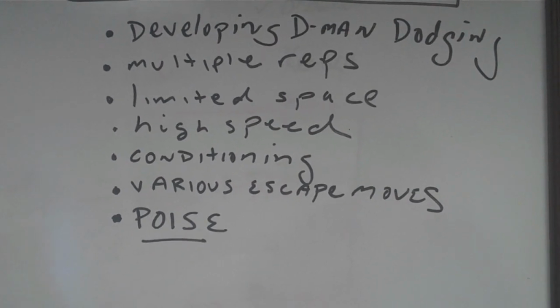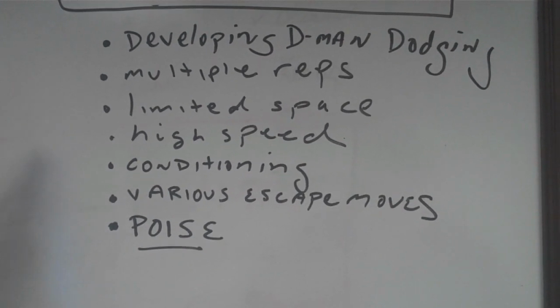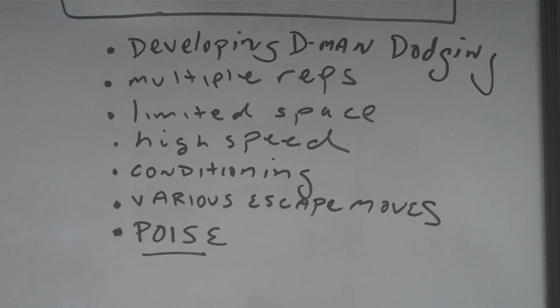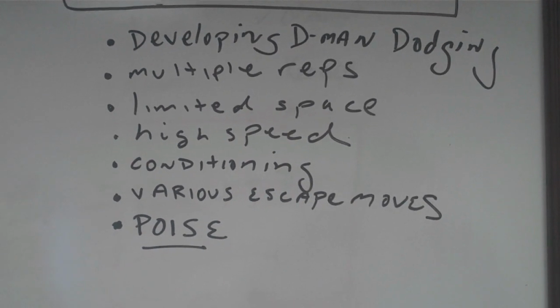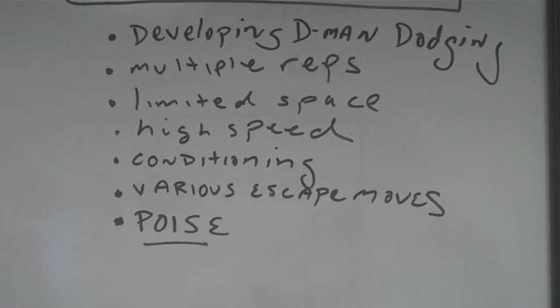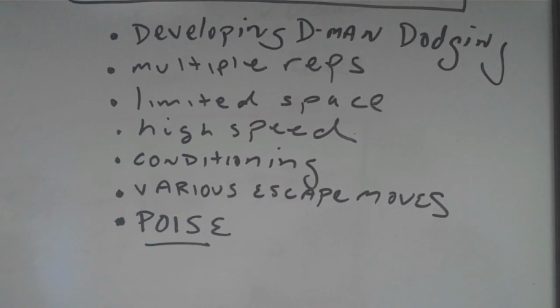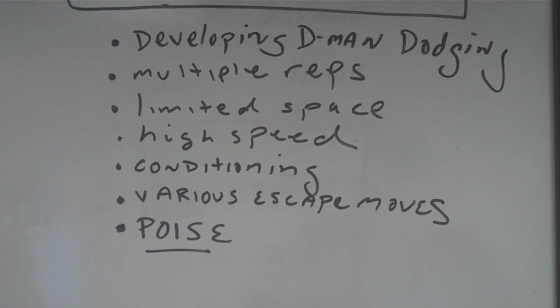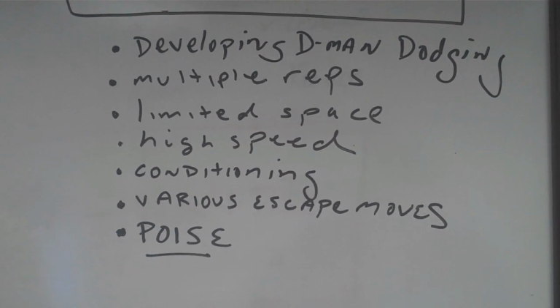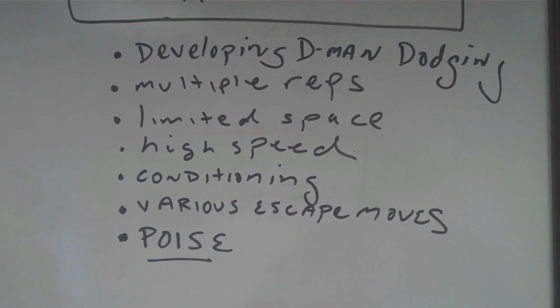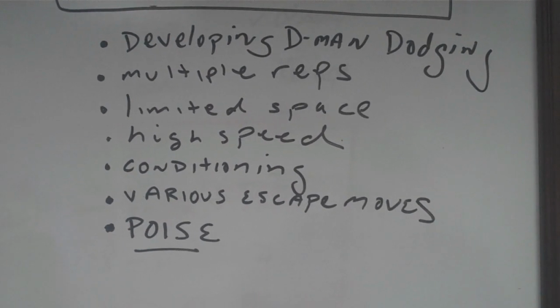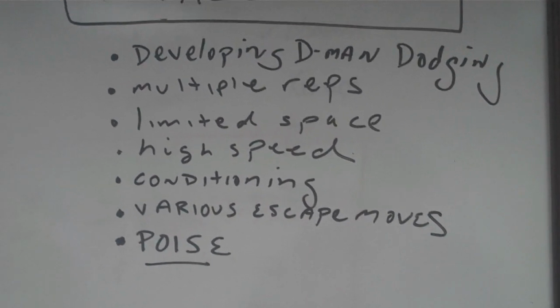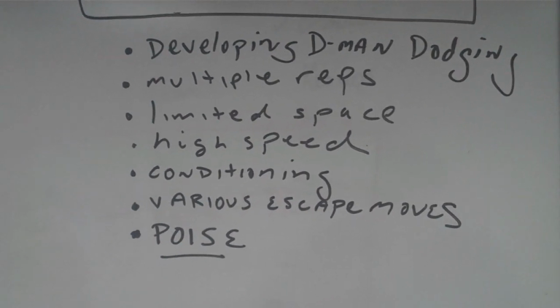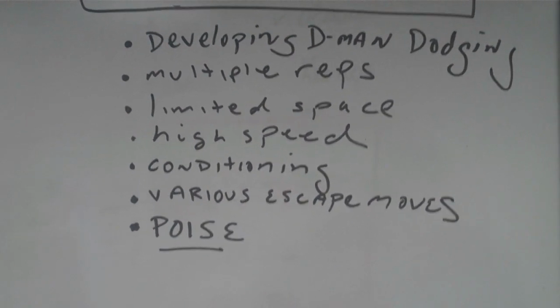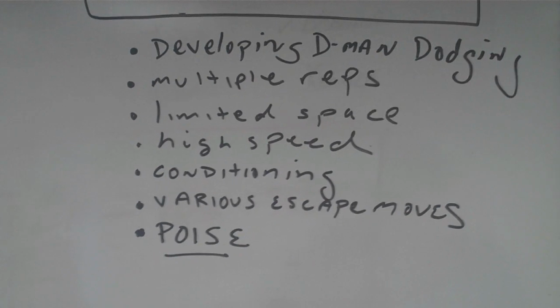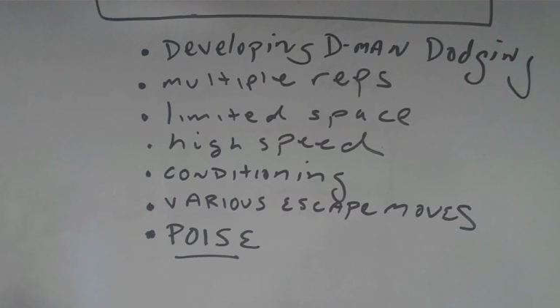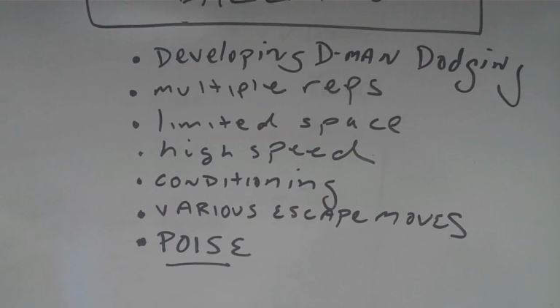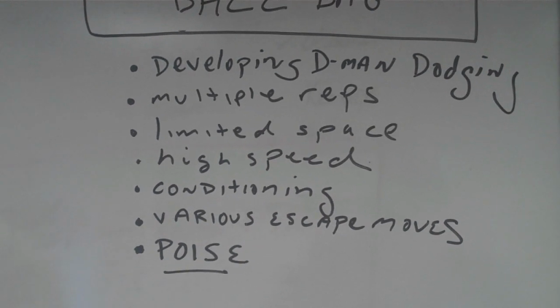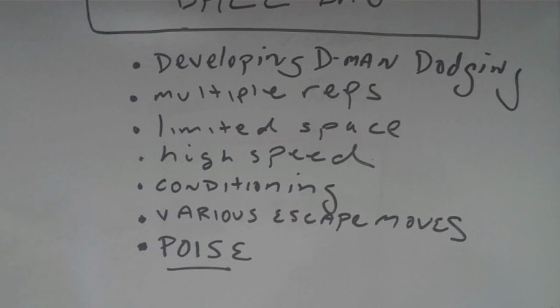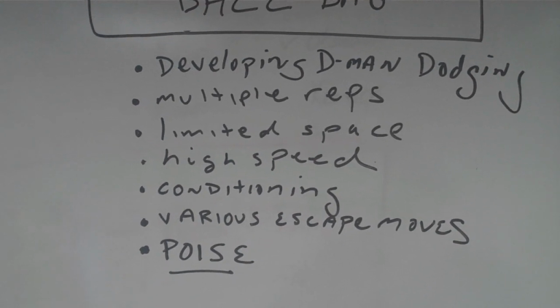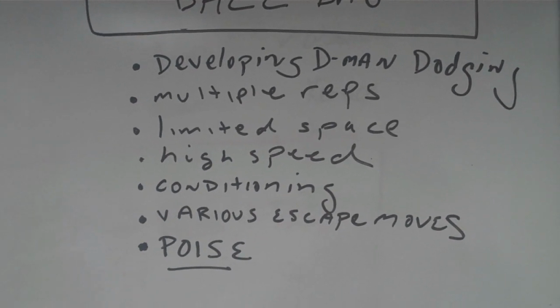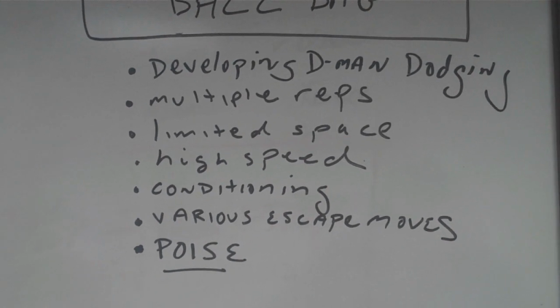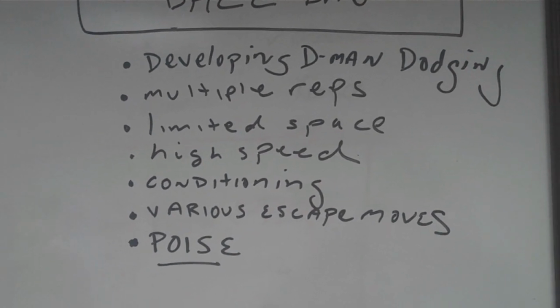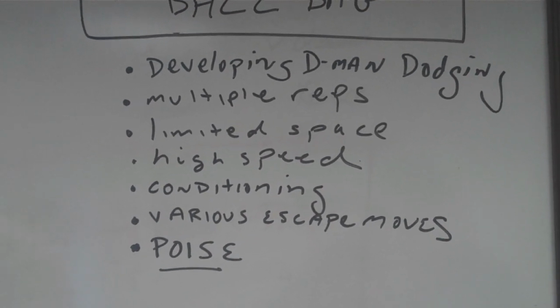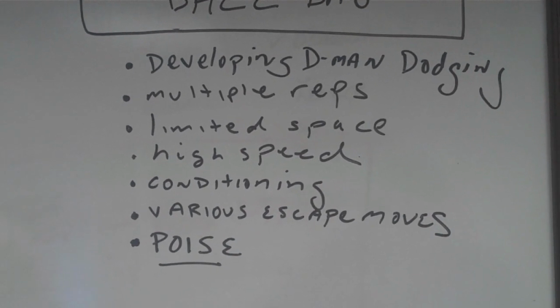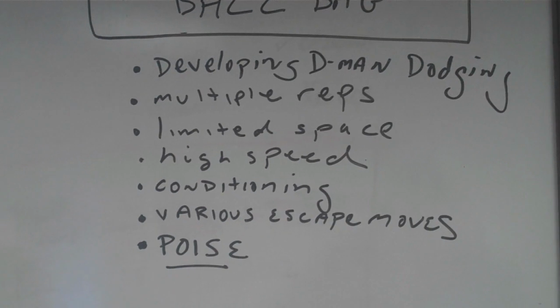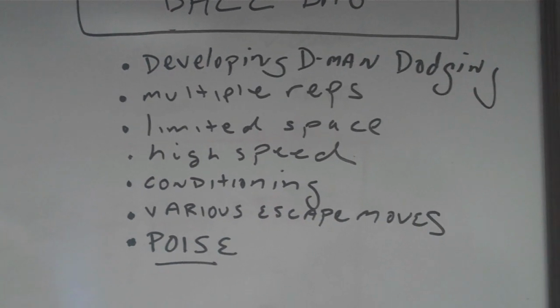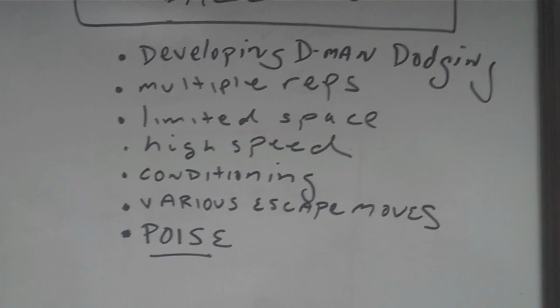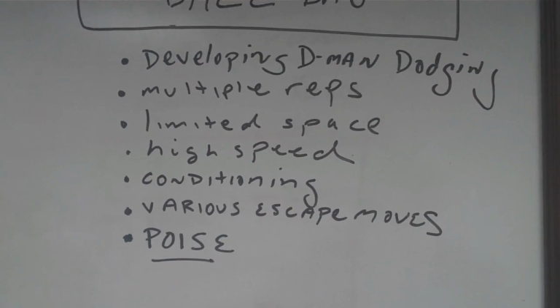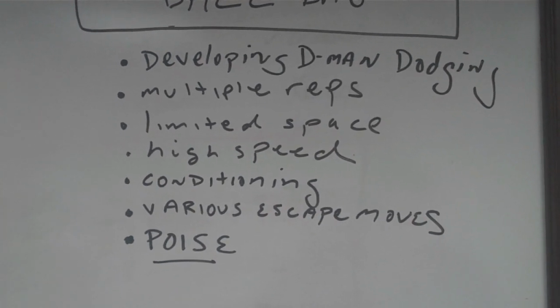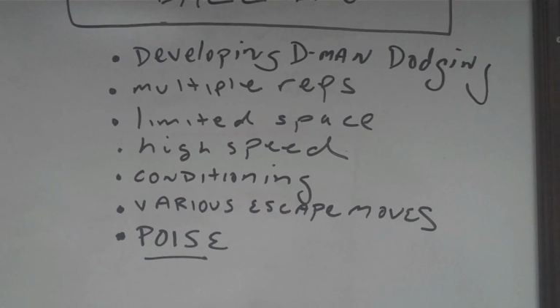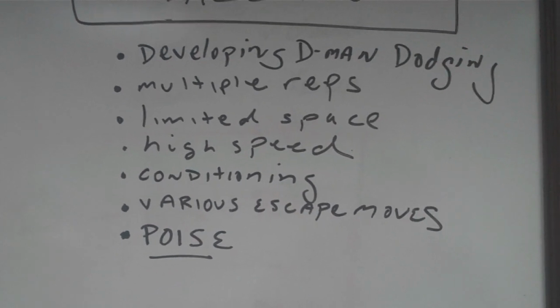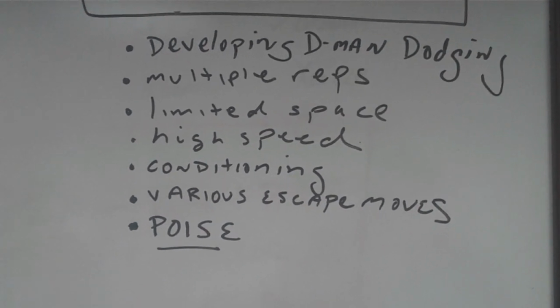We're dealing with a small amount of space — sometimes we don't have a lot of space, but sometimes we even shrink that space even smaller. We're always going at high speed, at game speed. There's a conditioning component, and they need to learn a variety of ways to get away from a riding attackman or midfielder.